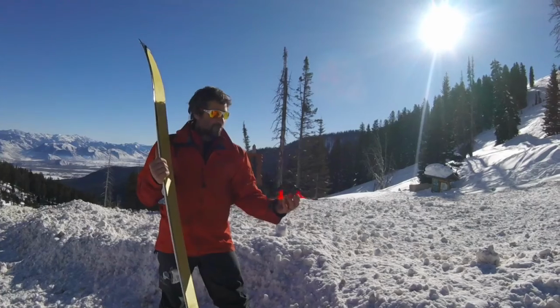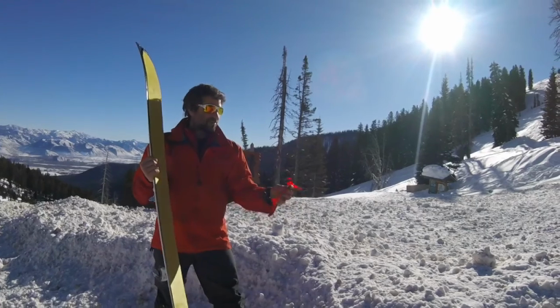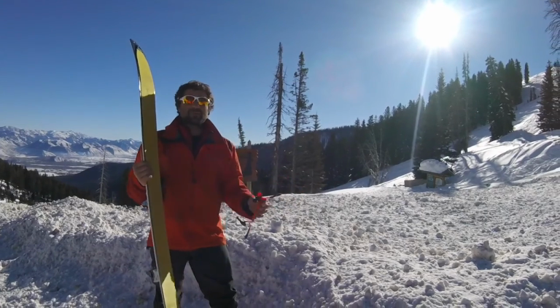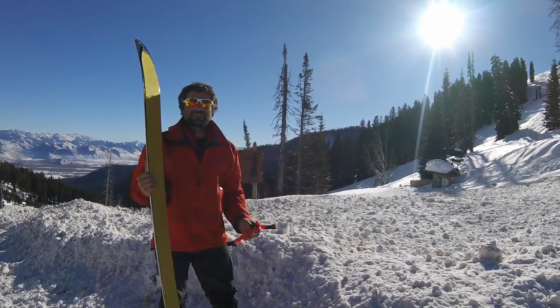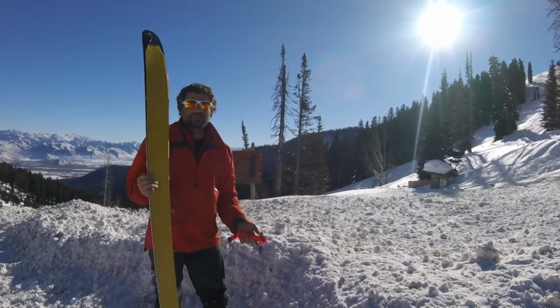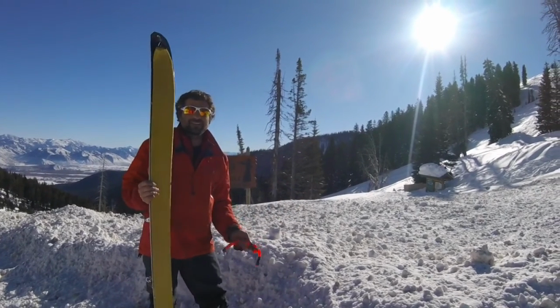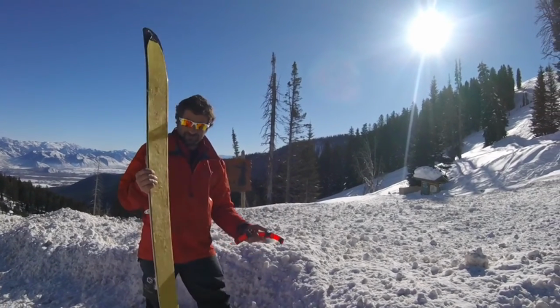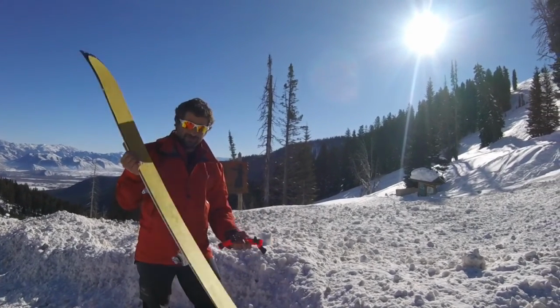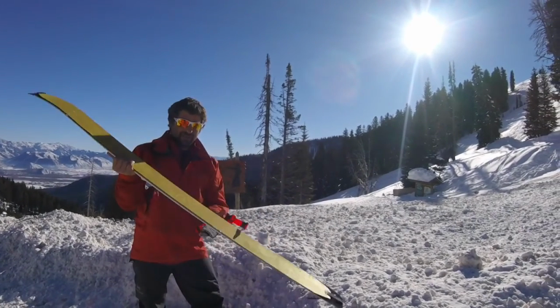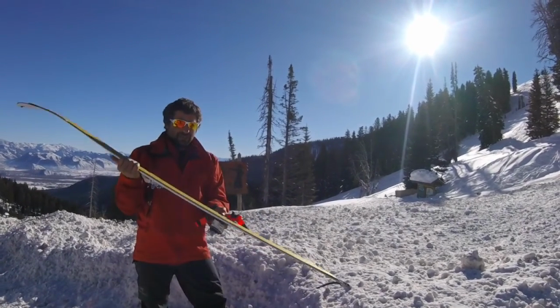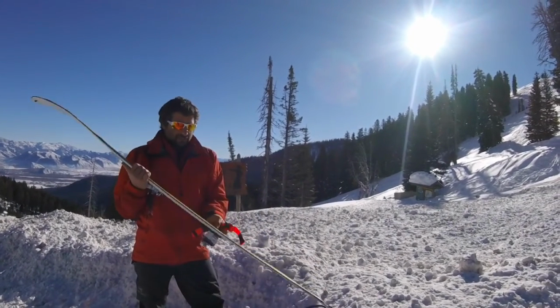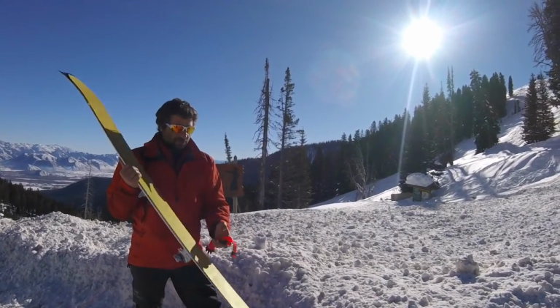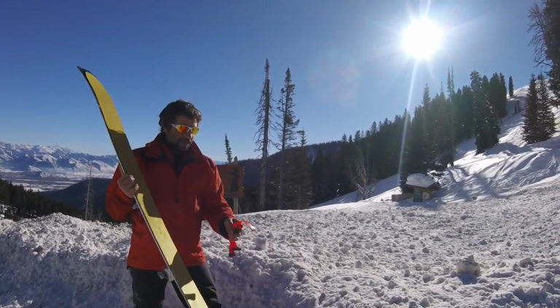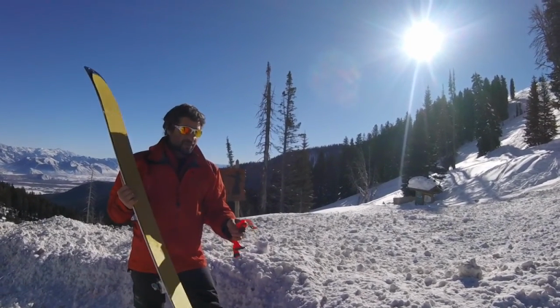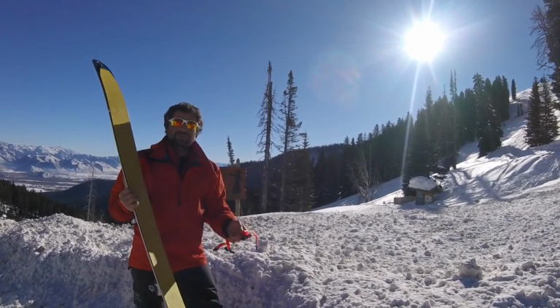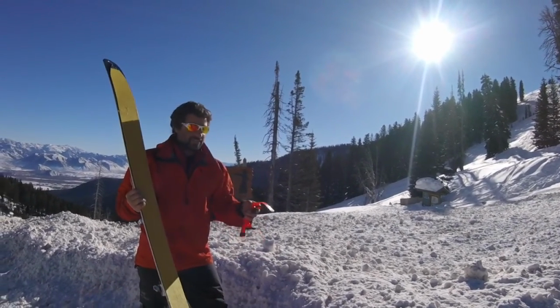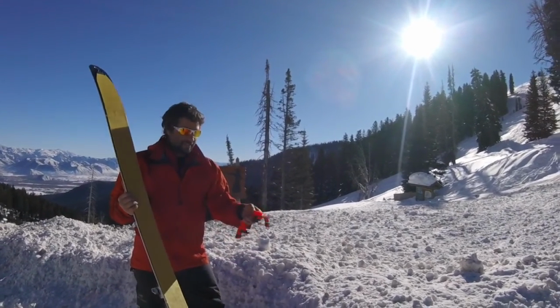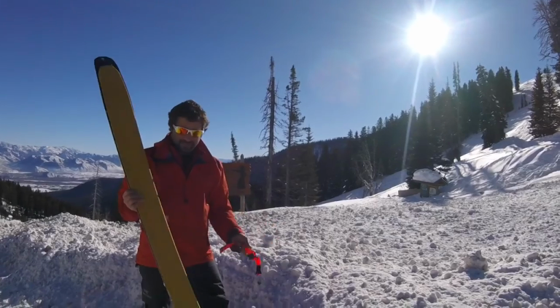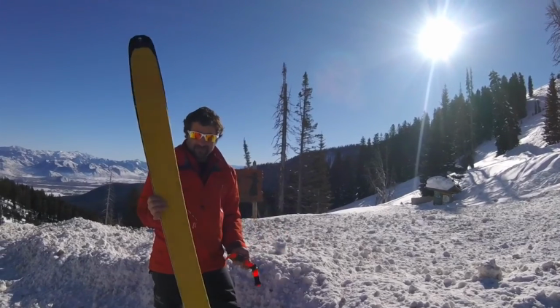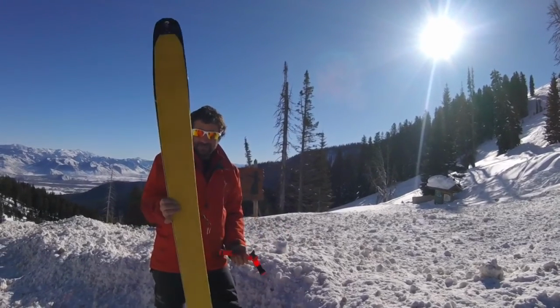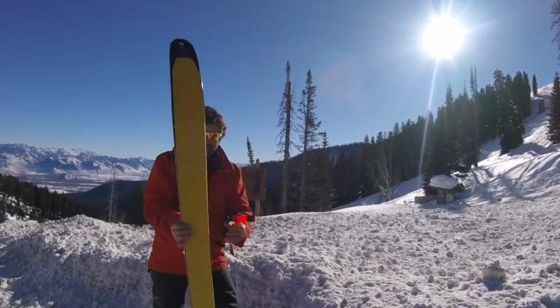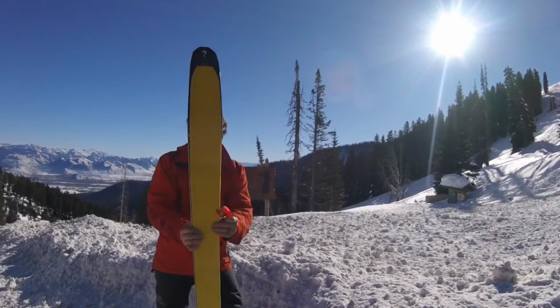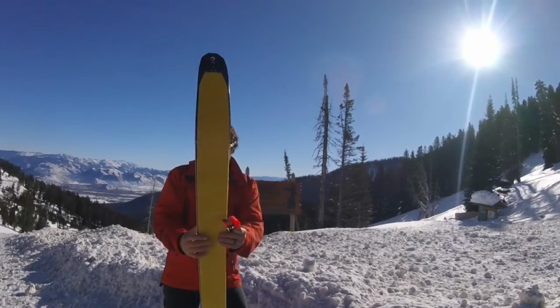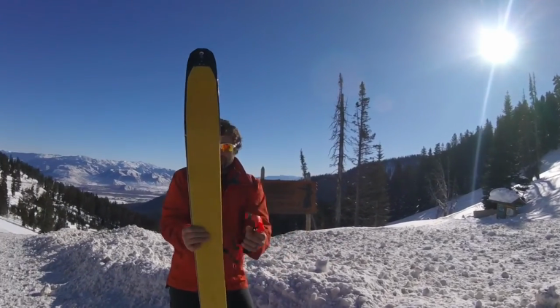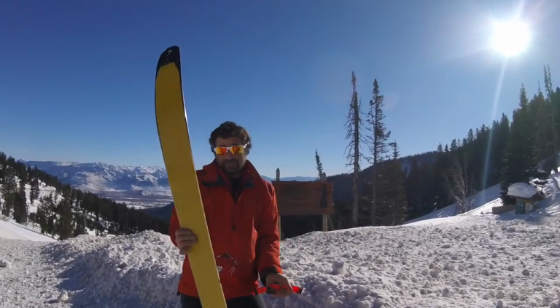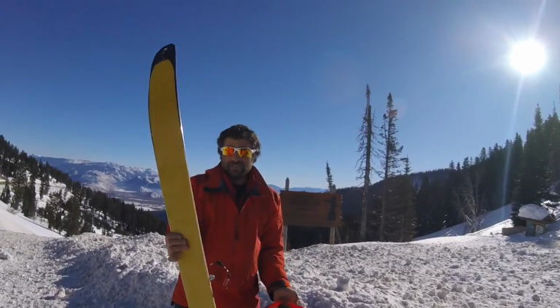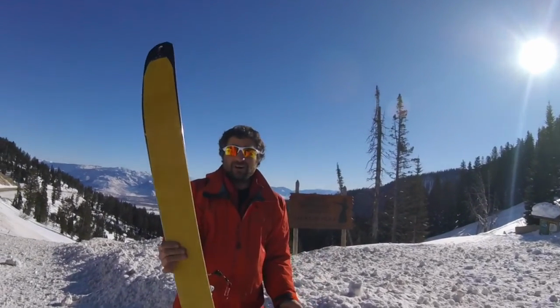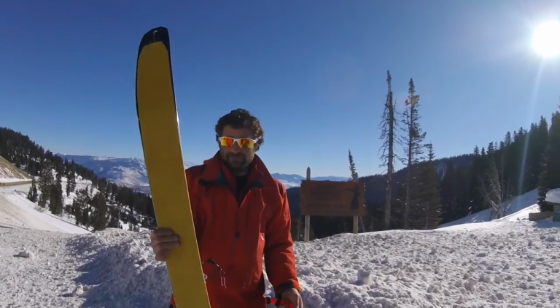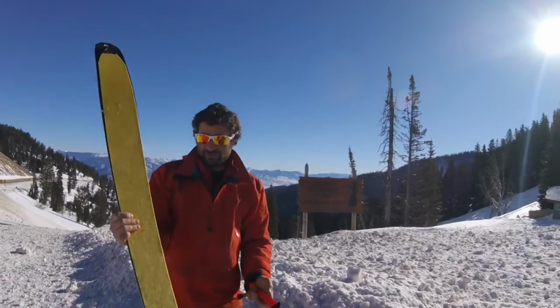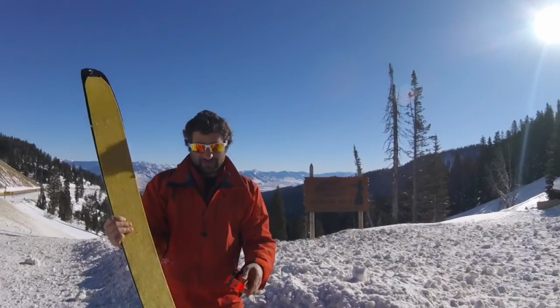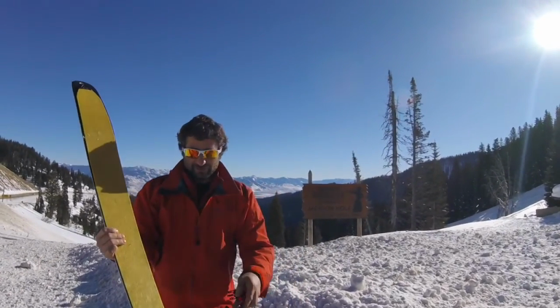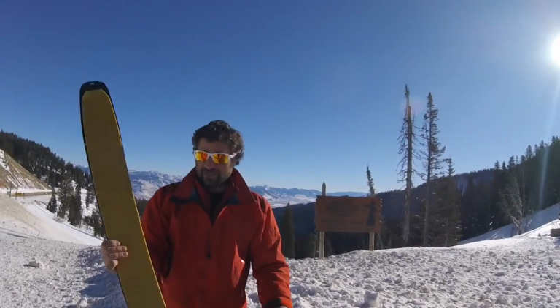We're up here on the top of the Teton Pass. I just want to show you guys a simple, fast way to put your ski skin cleats on. The easiest way is to take the ski off, although you can do it with your ski on.